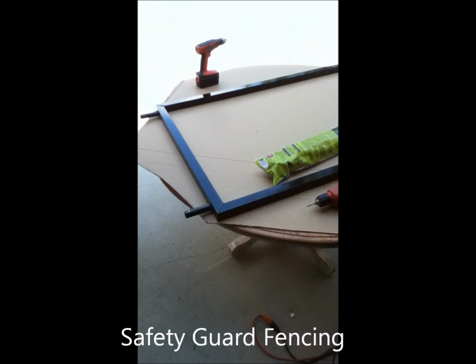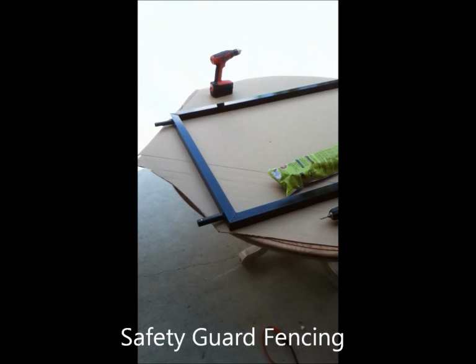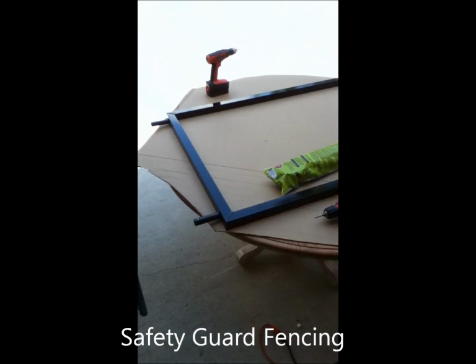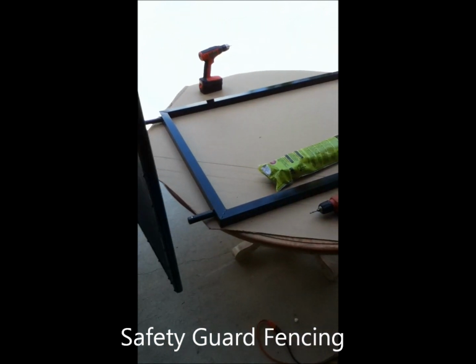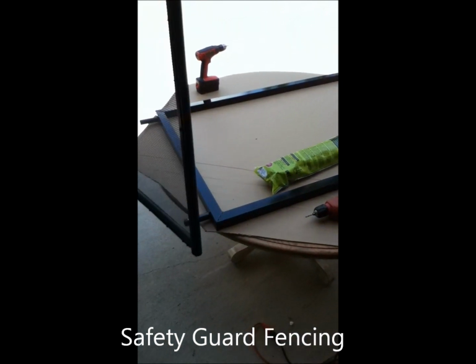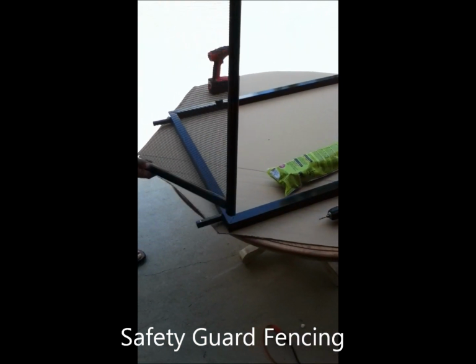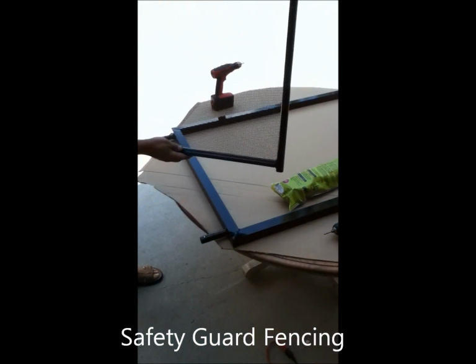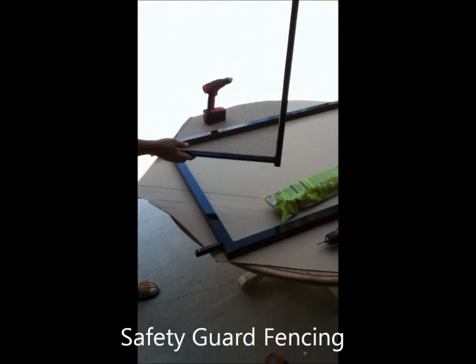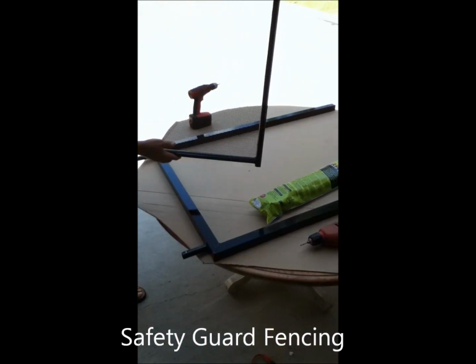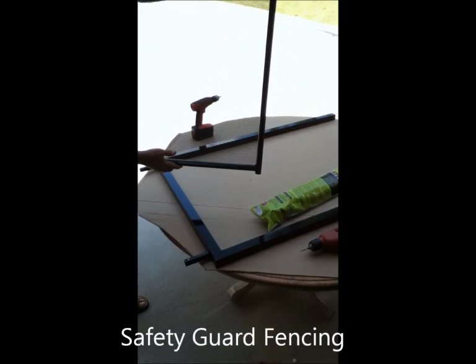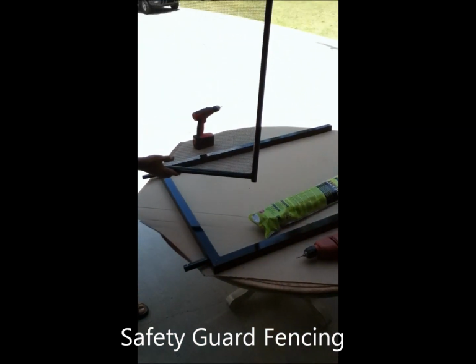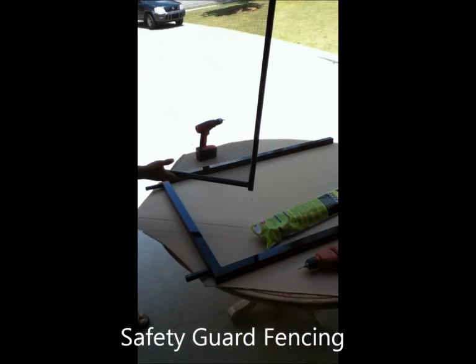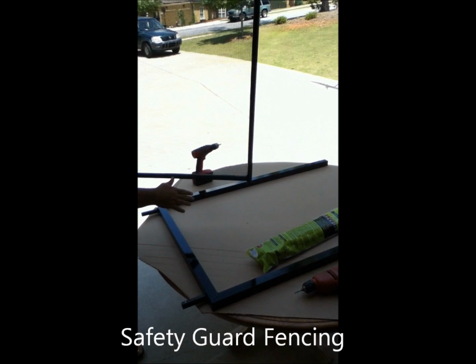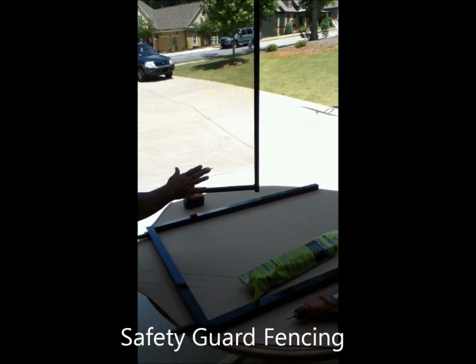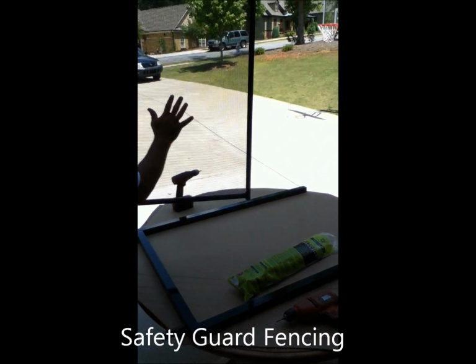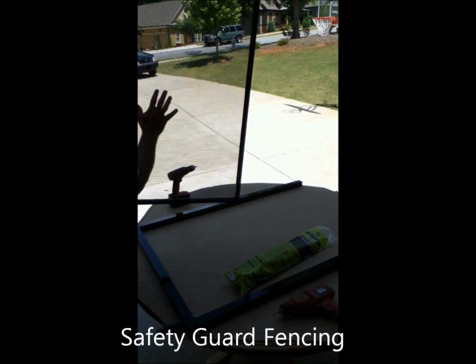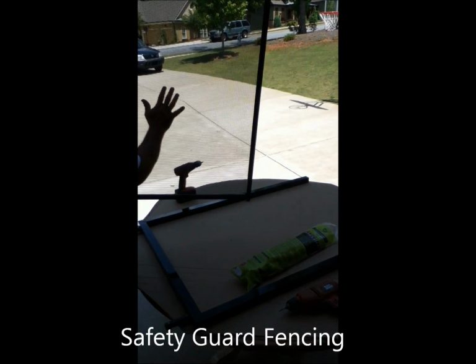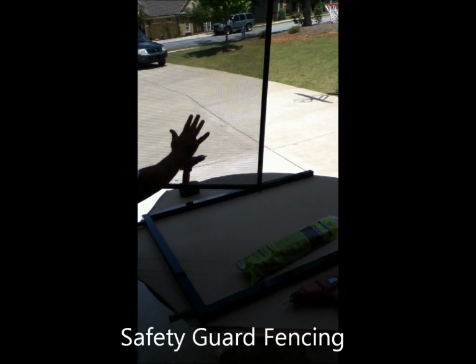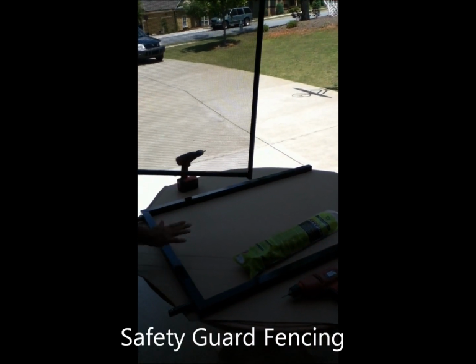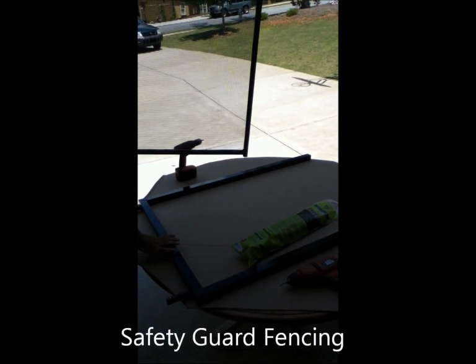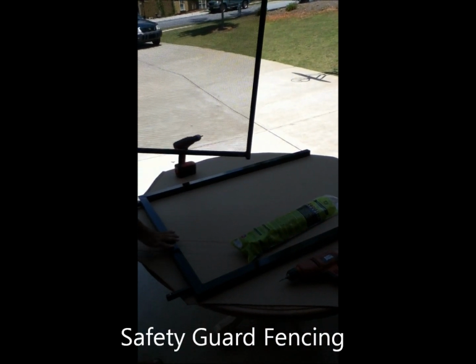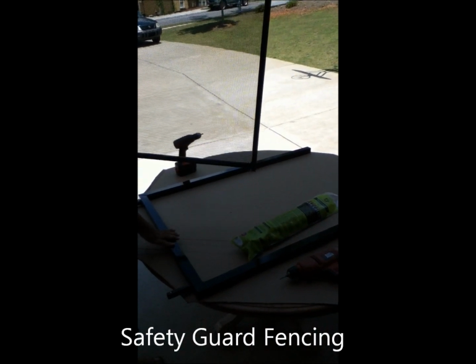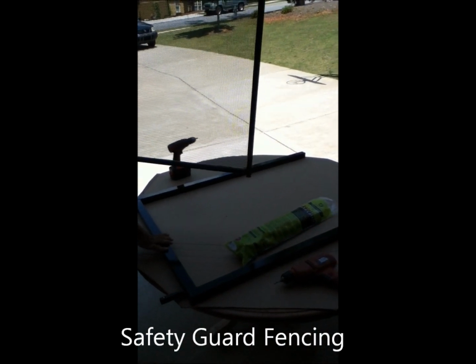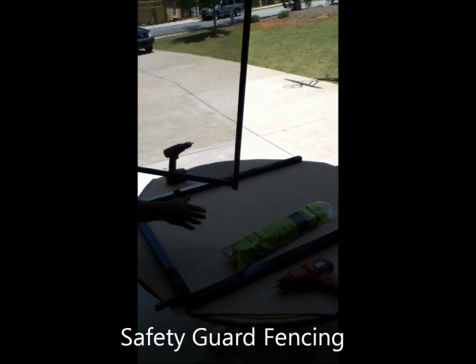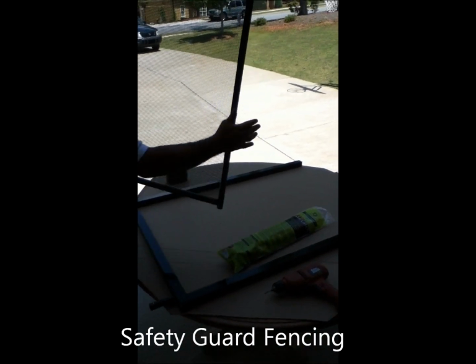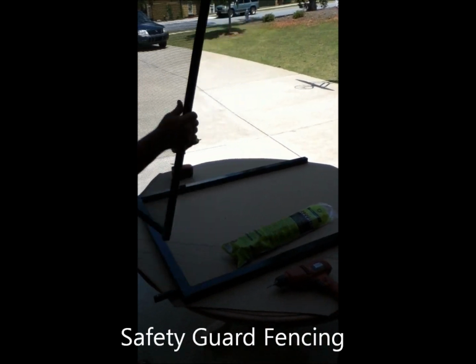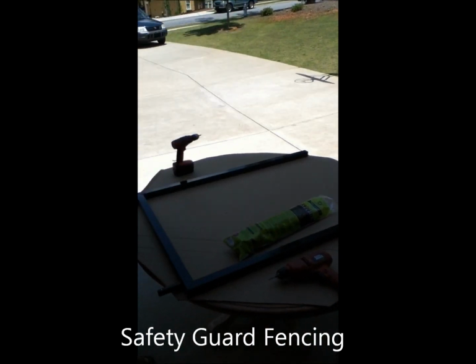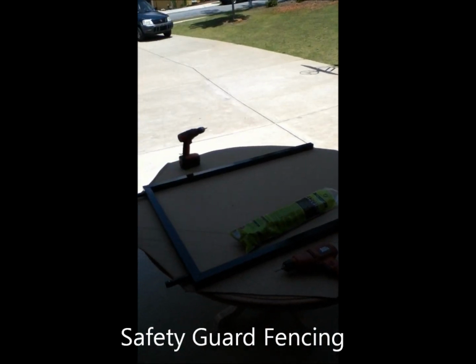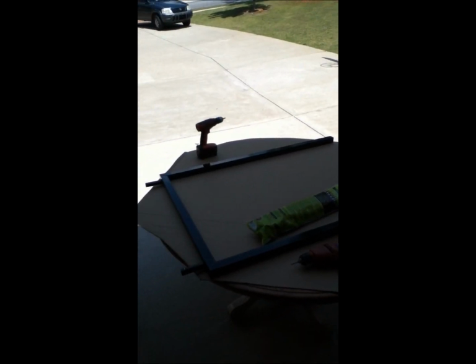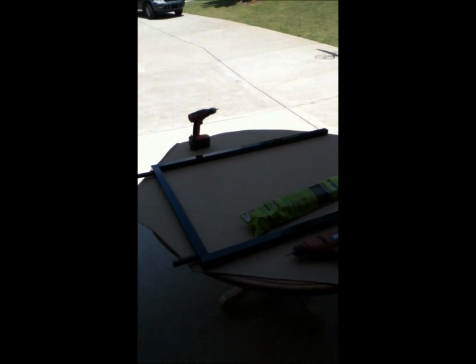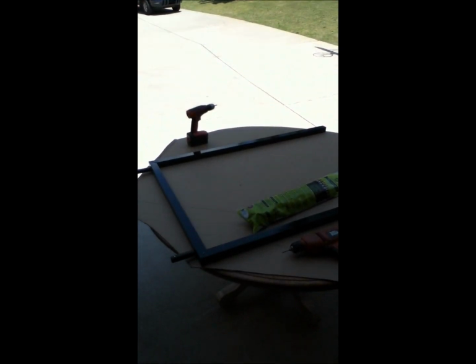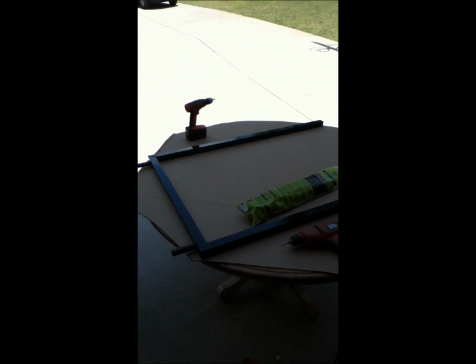Now that we have the door with the mesh on it, I'm going to show you how to attach the door to the actual frame. And by doing that, it's pretty simple.